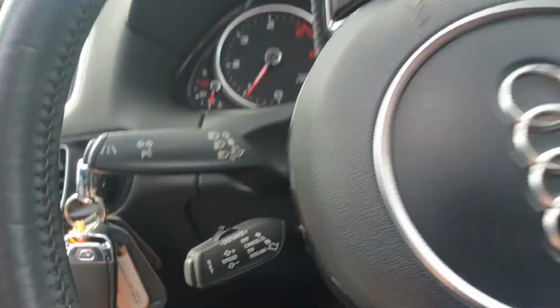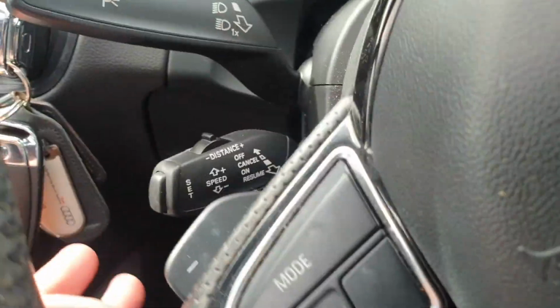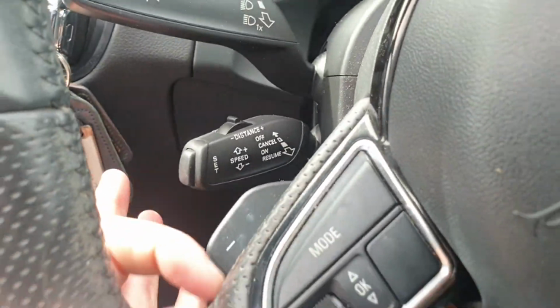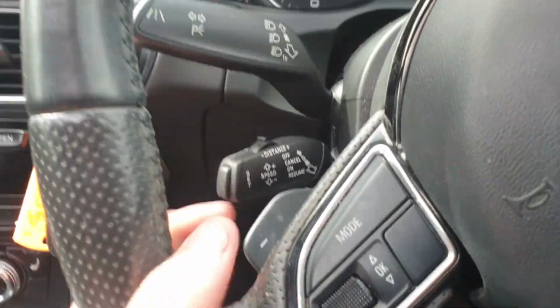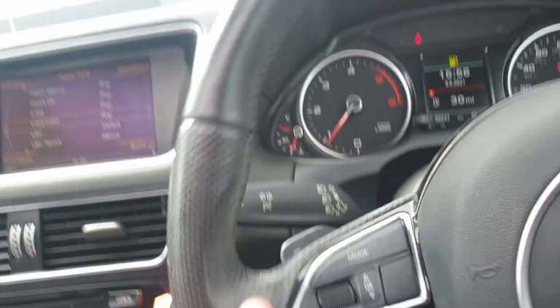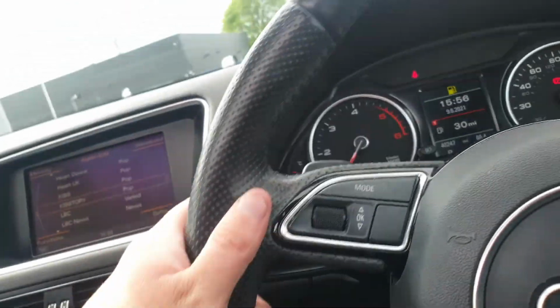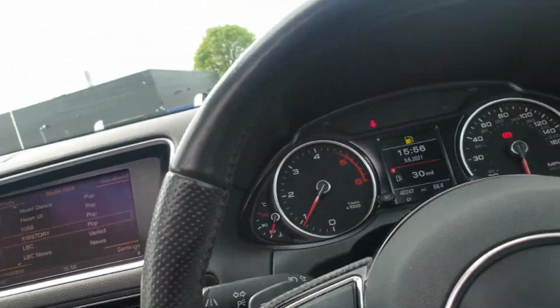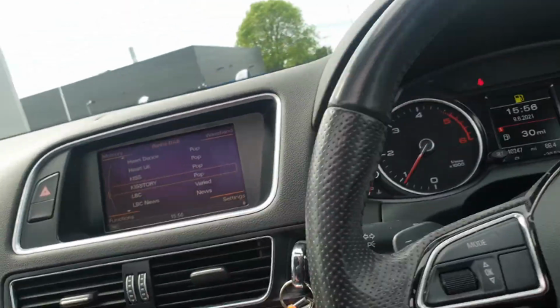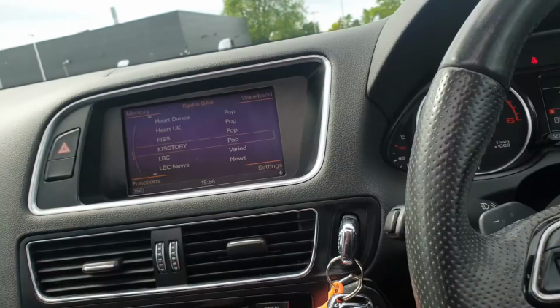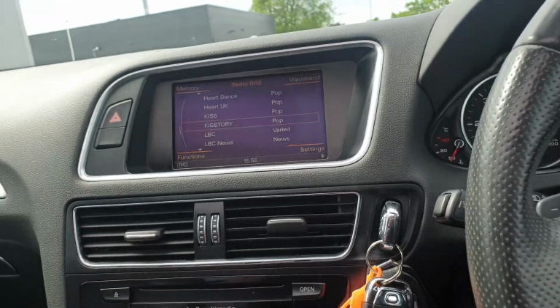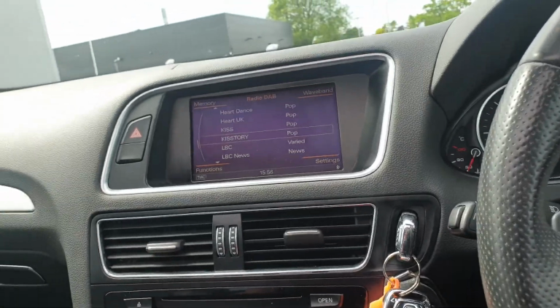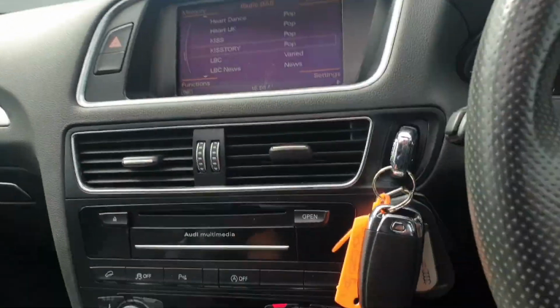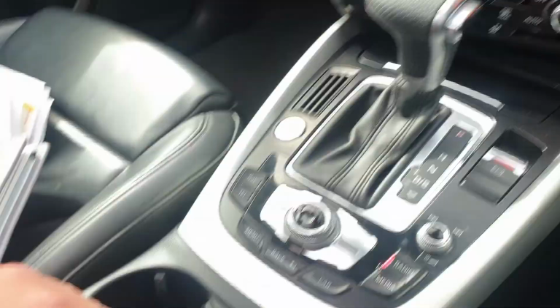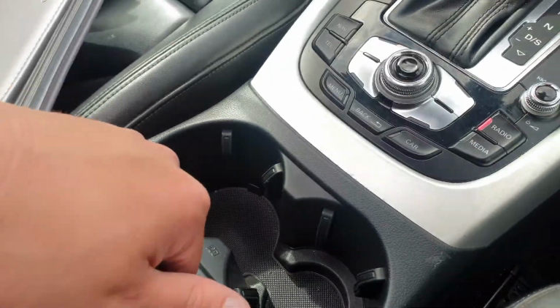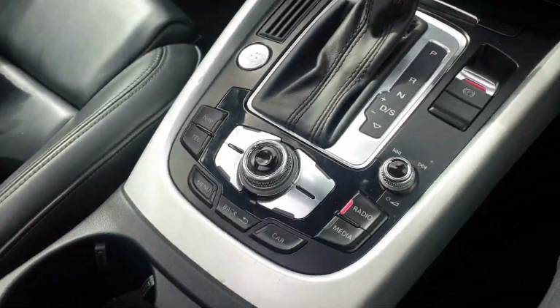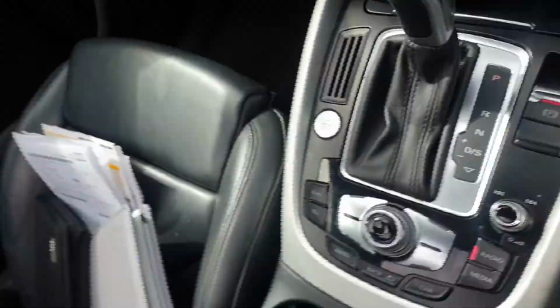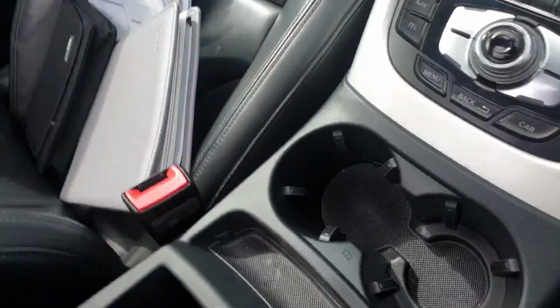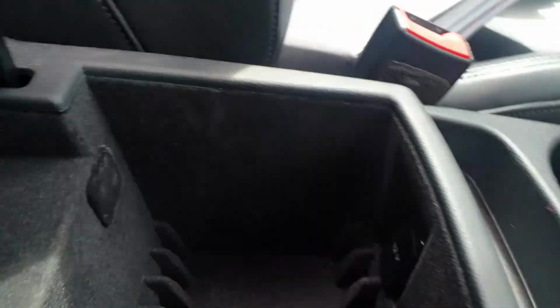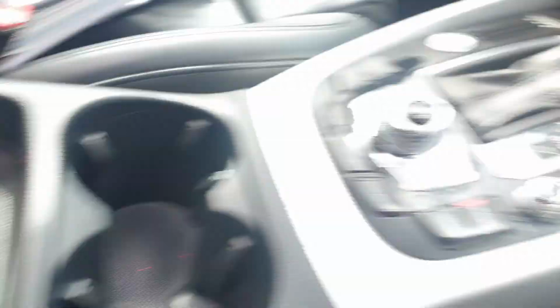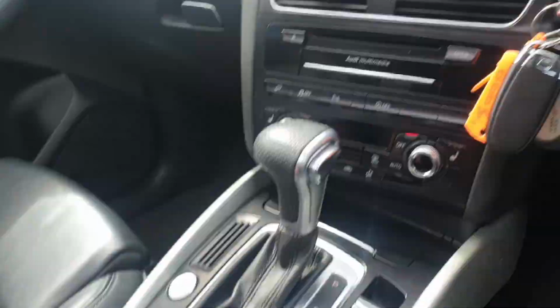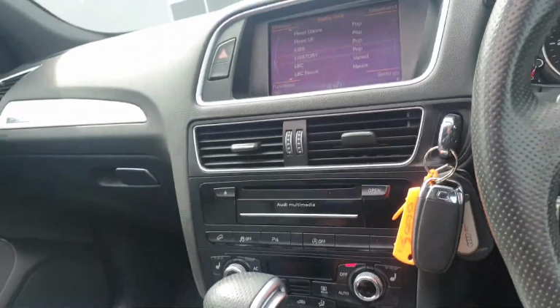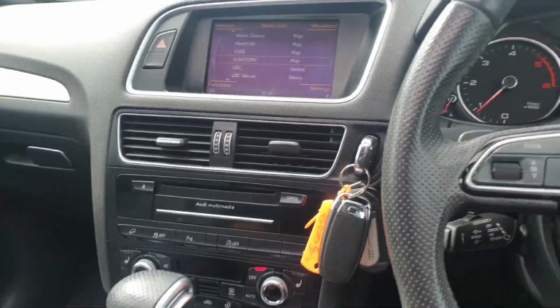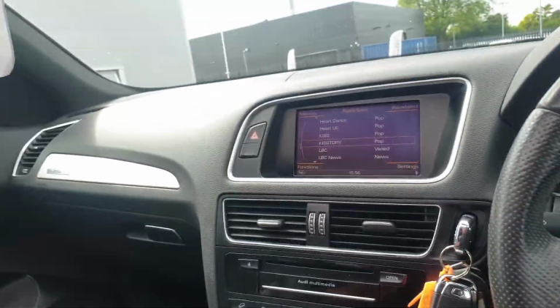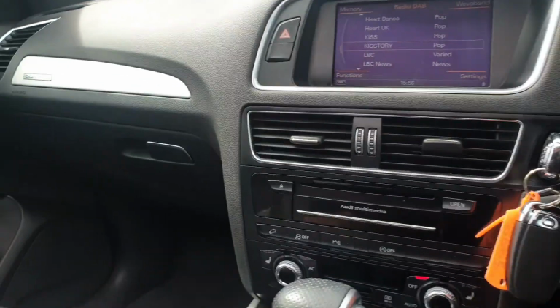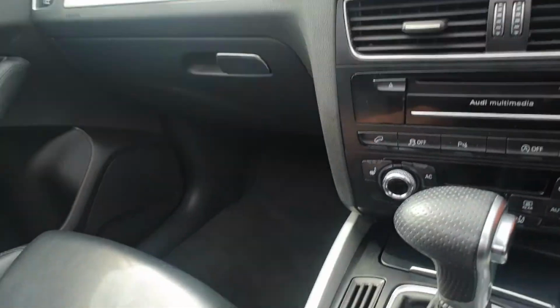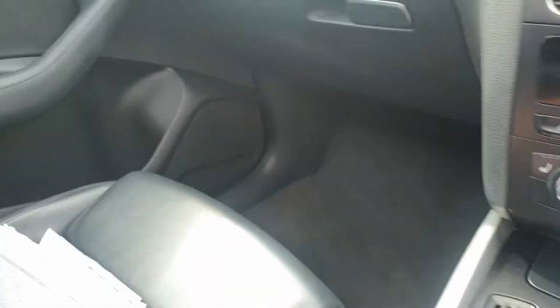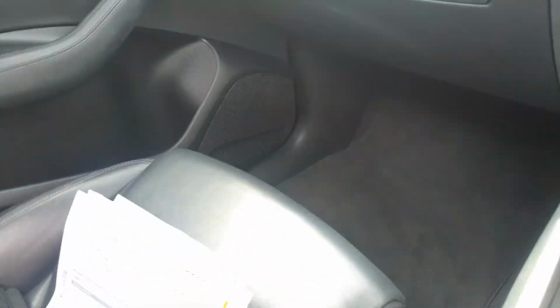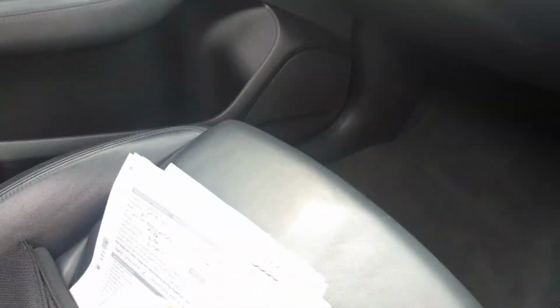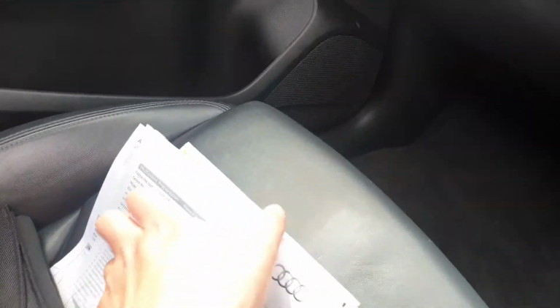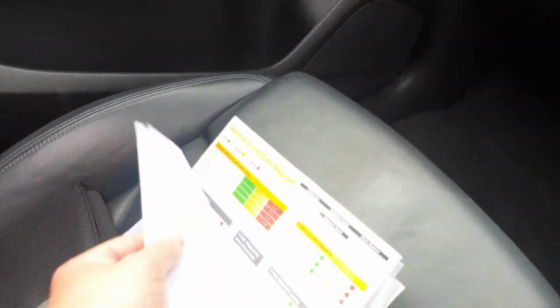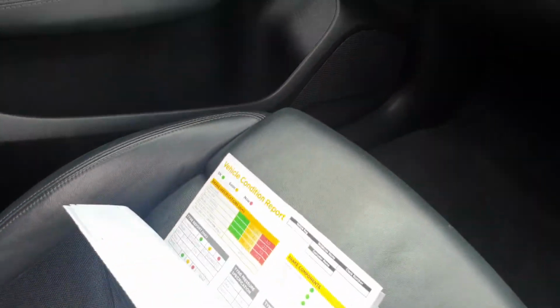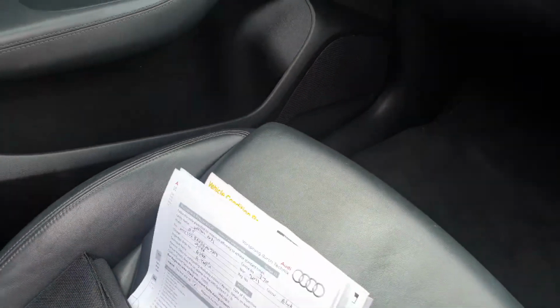Cruise control, which is an optional extra — so it's got quite a few extras on this one to be honest. You've got cup holders just down here, underarm storage, and we've got stacks and stacks of service history for this one.